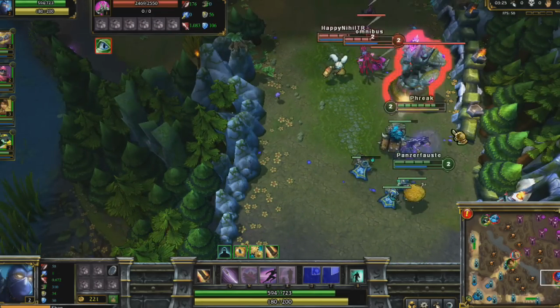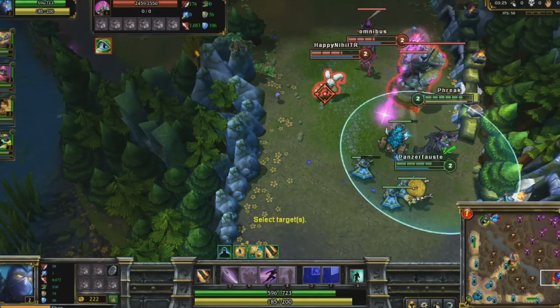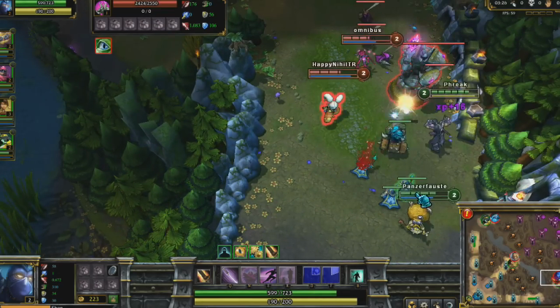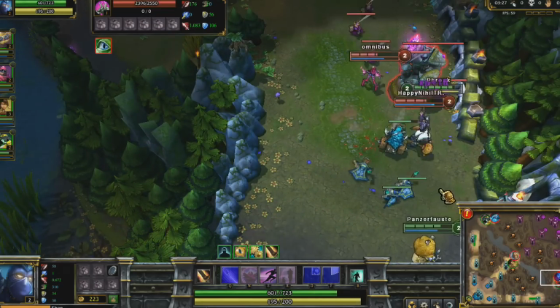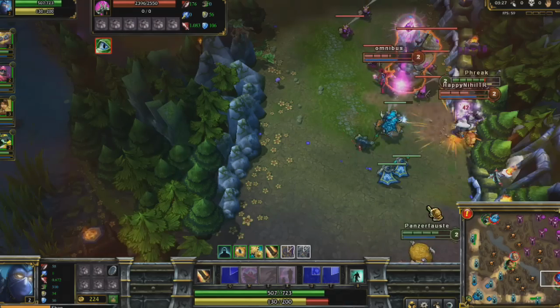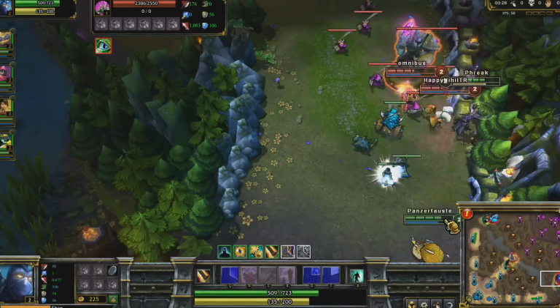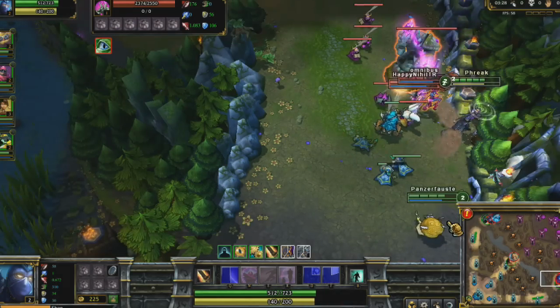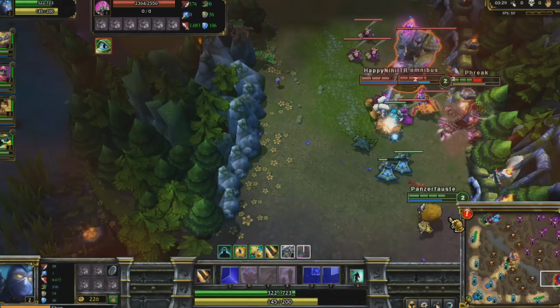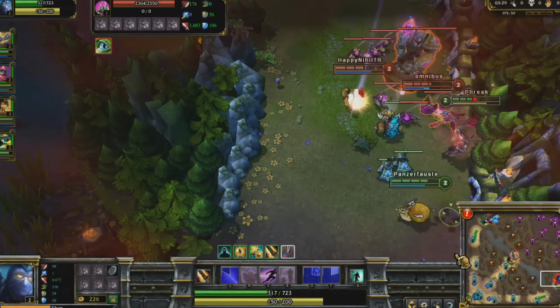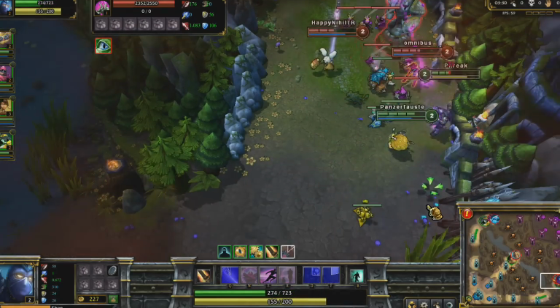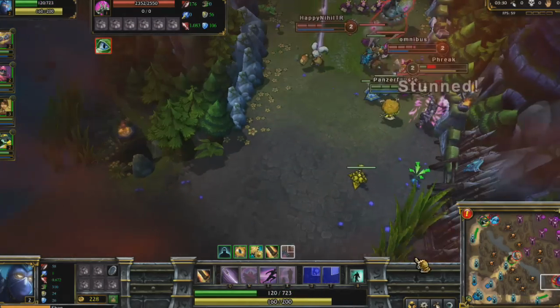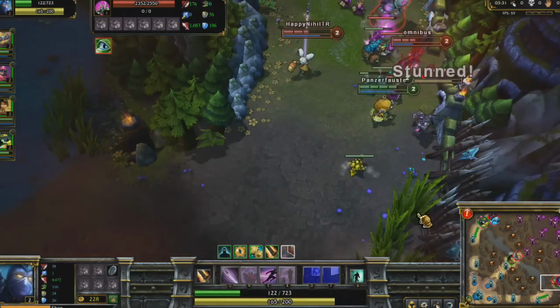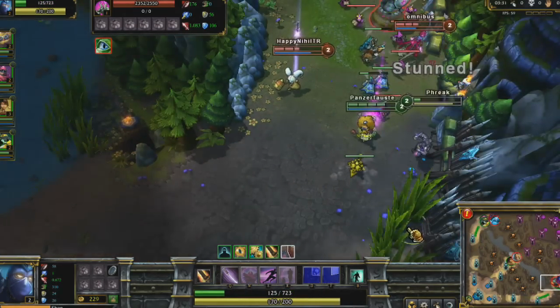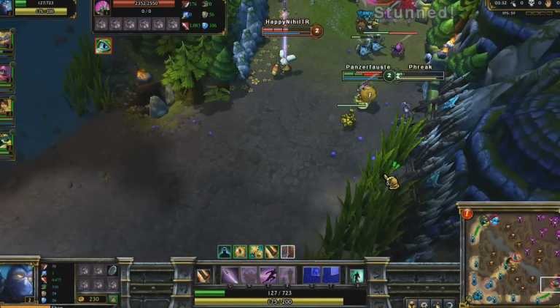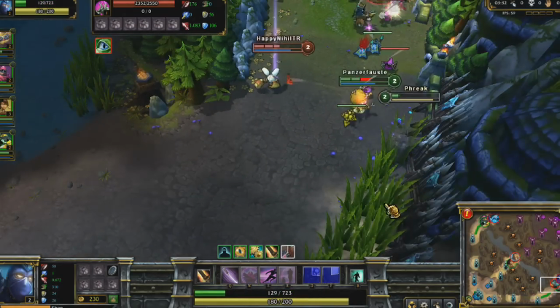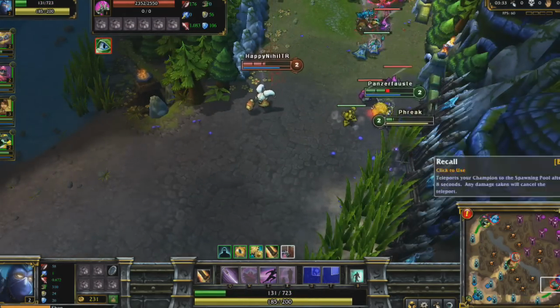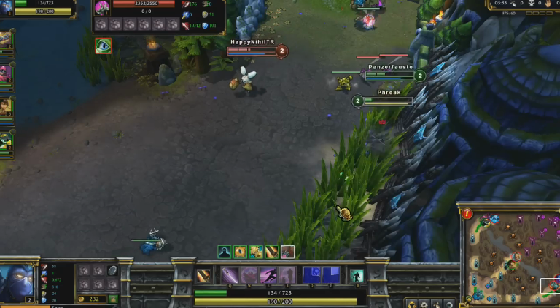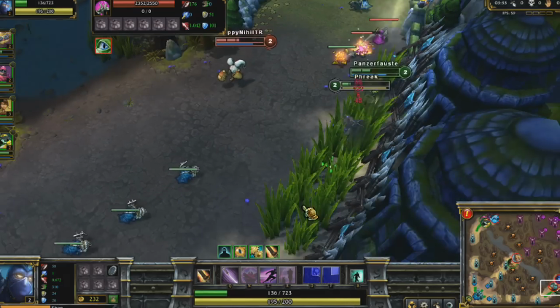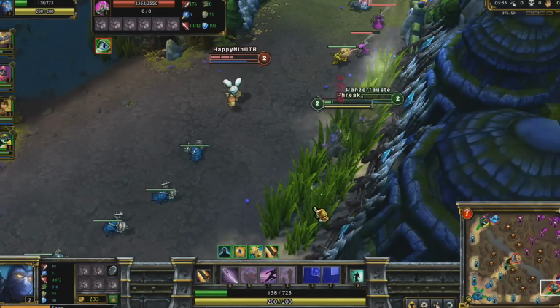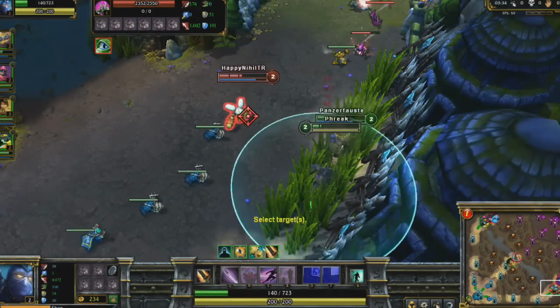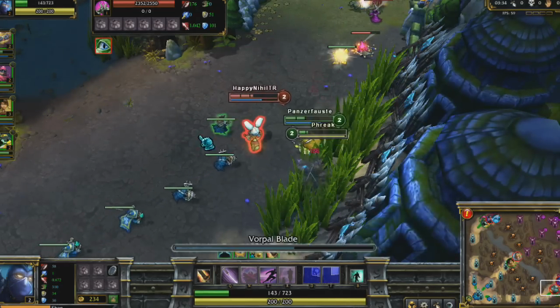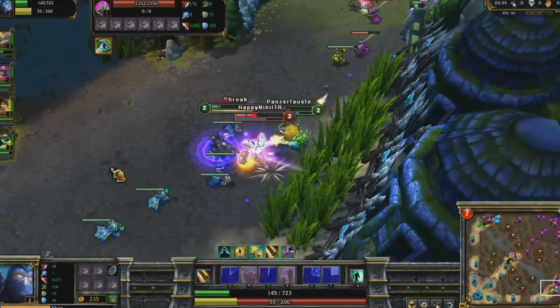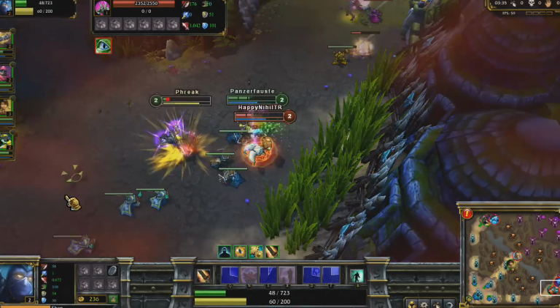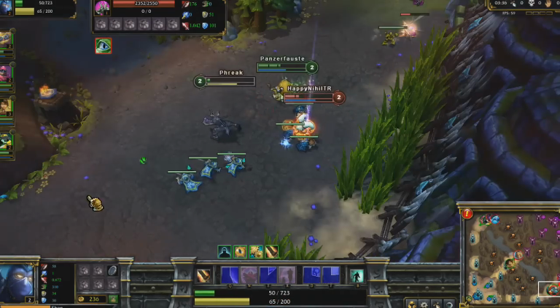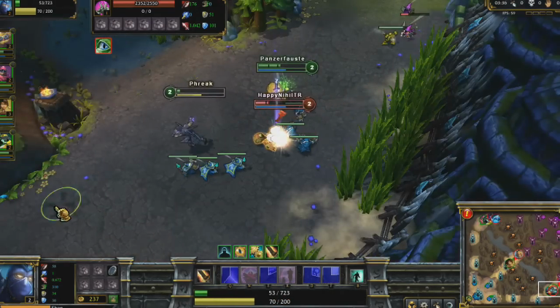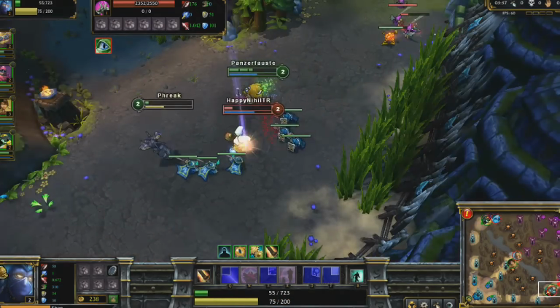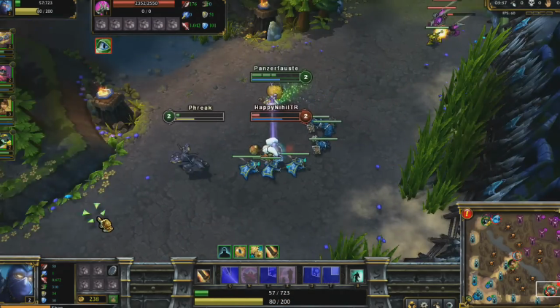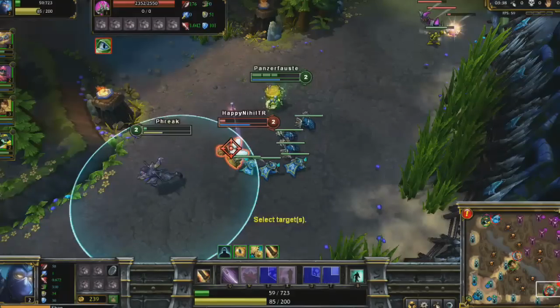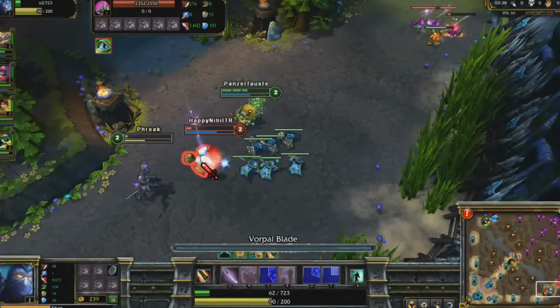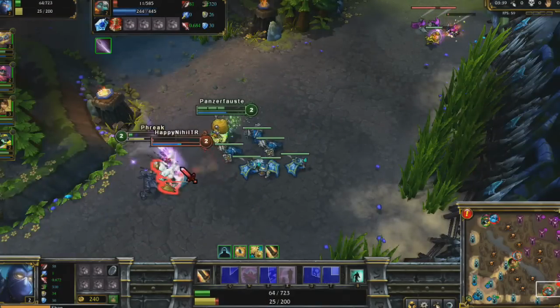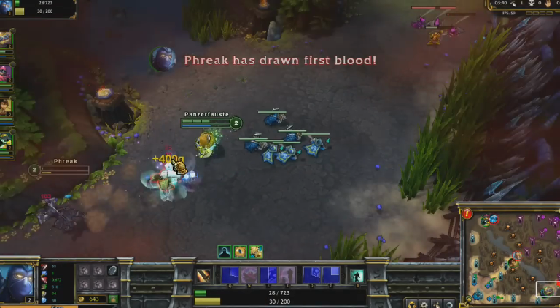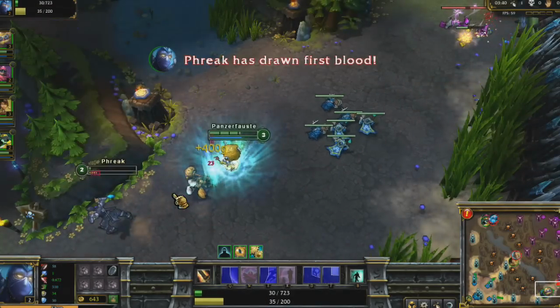However, I overextend and Poppy comes swinging for me. As soon as I can, I start running down, and once I cross my minion wave, I use Shadow Dash, taunting her and running through my minions. Once she gets low, I toss a Vorpal Blade, flip out, and kill her.